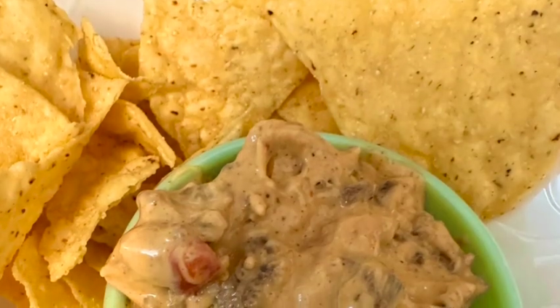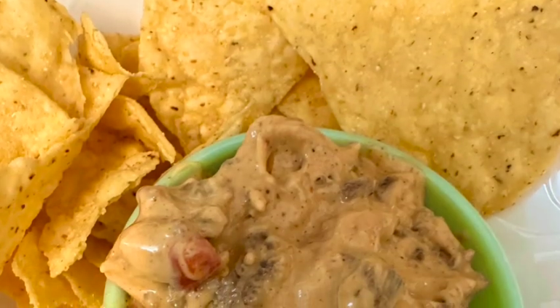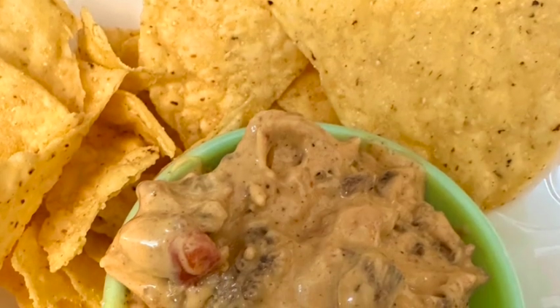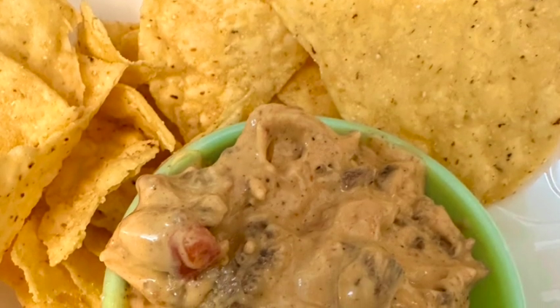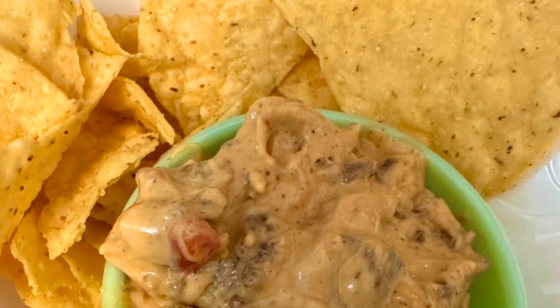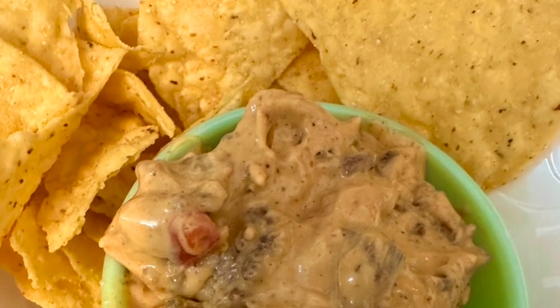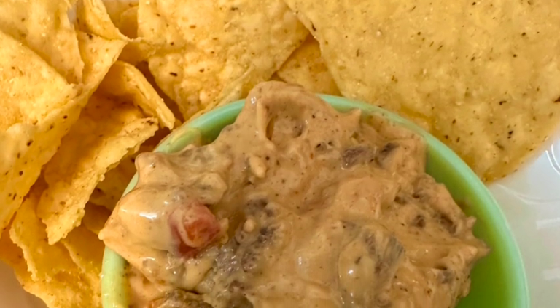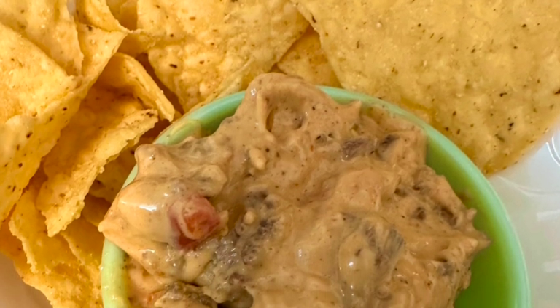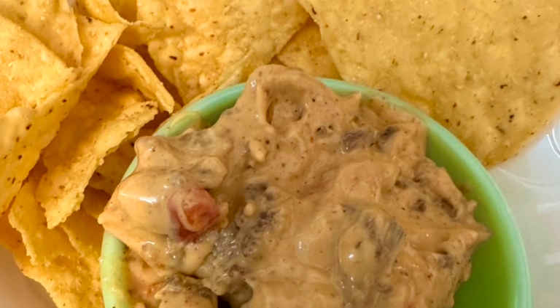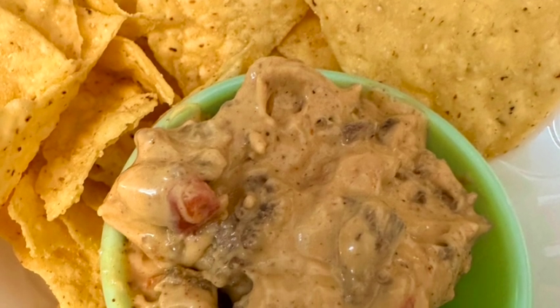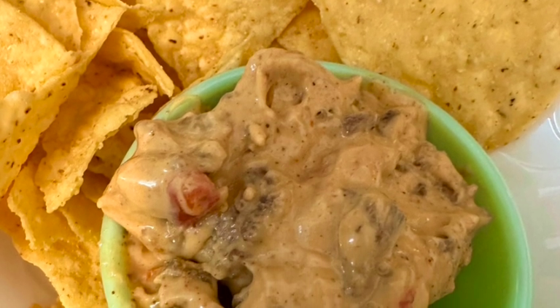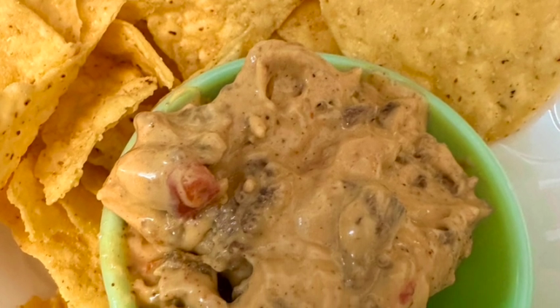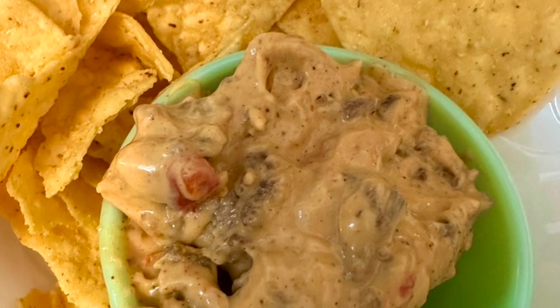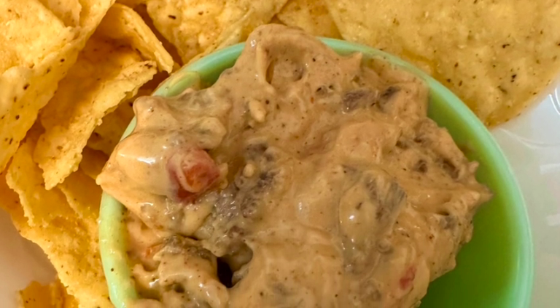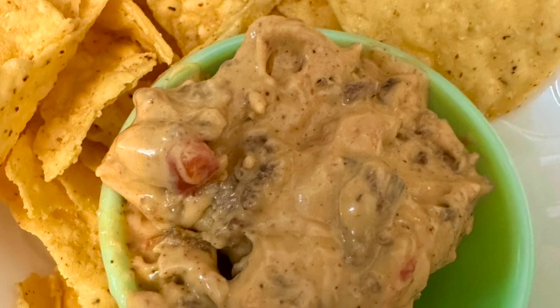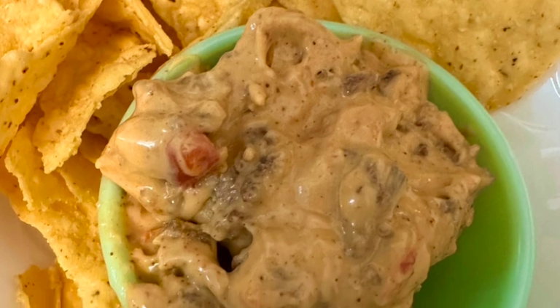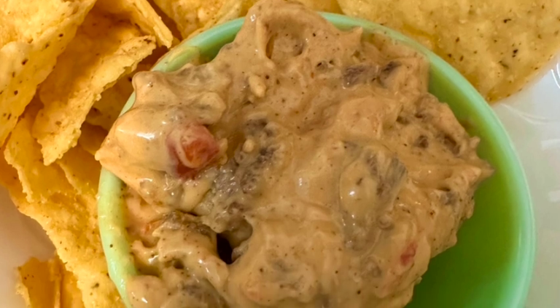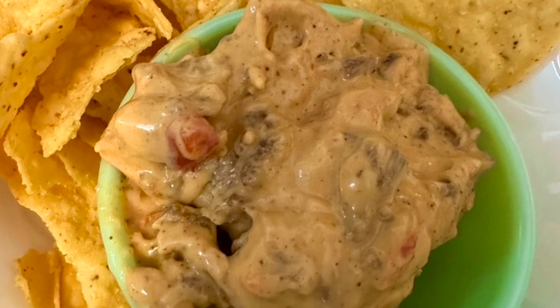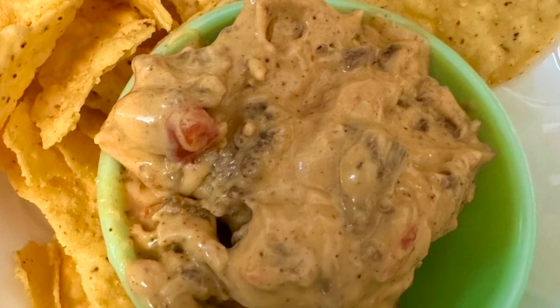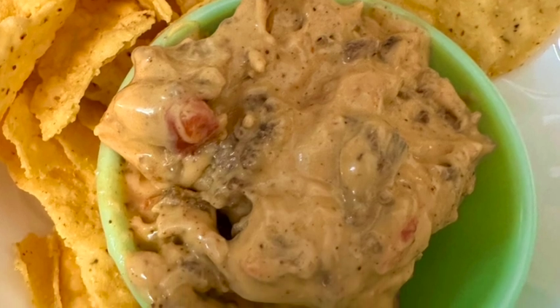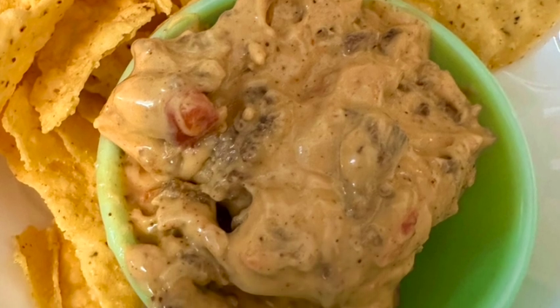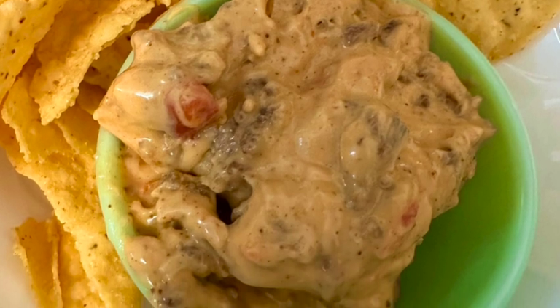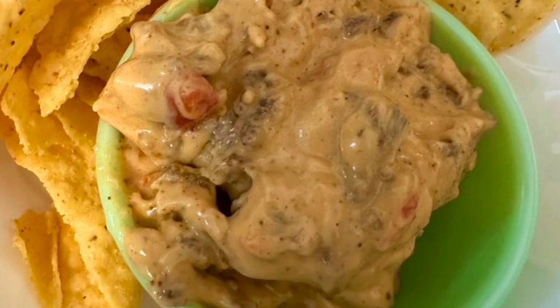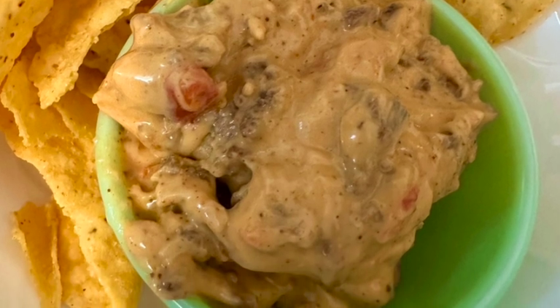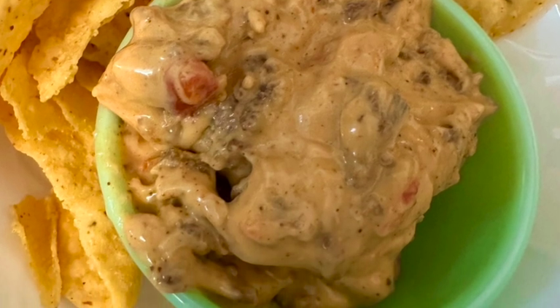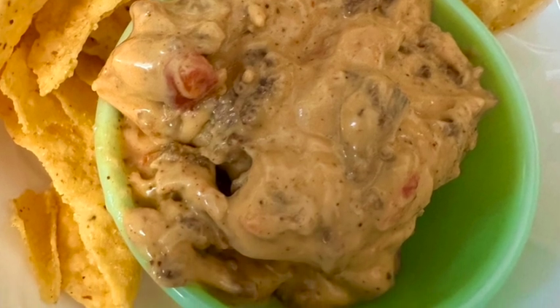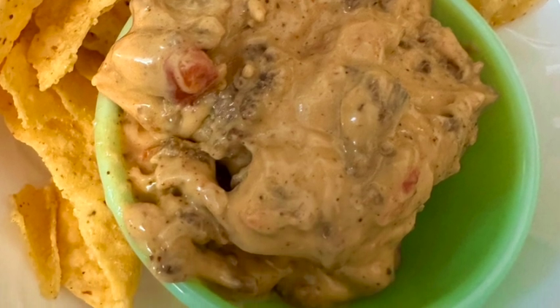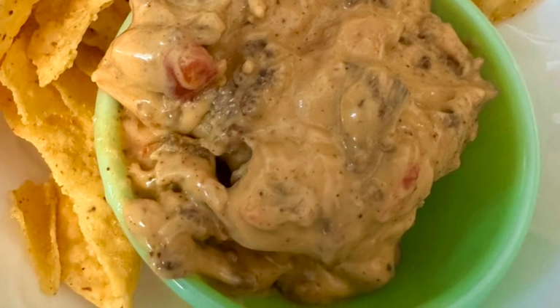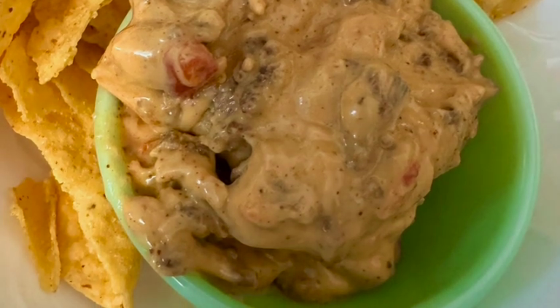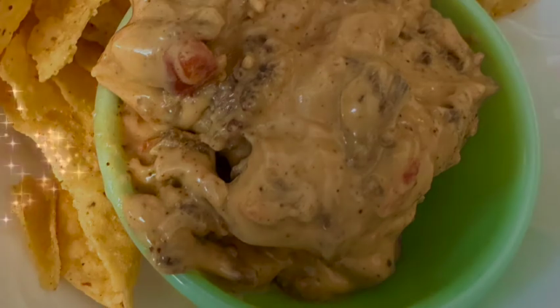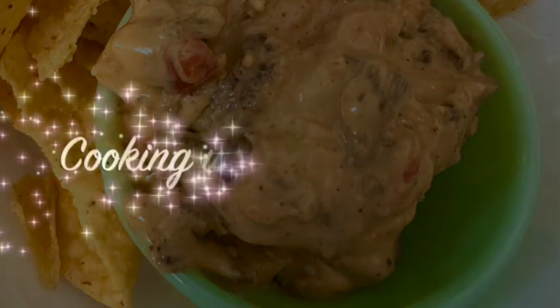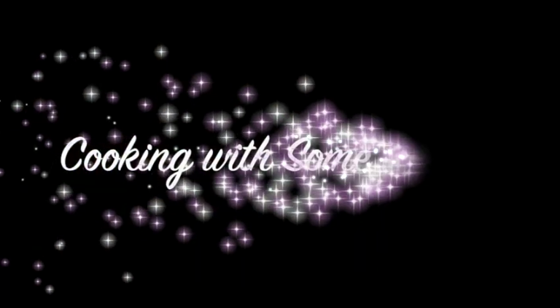Thanks for joining us for this session of Cooking with Some Friends. Make sure you like this video and subscribe to our YouTube channel, and find us on Facebook at Cooking with Some Friends.